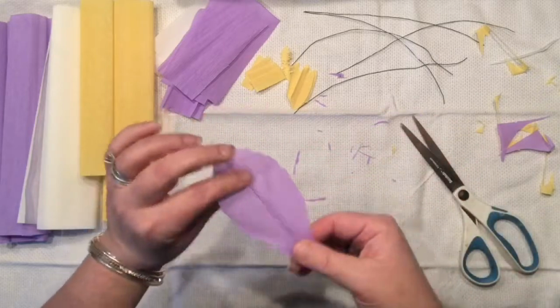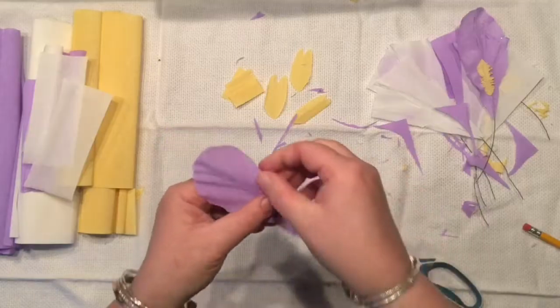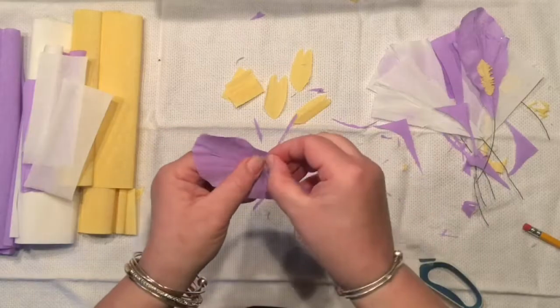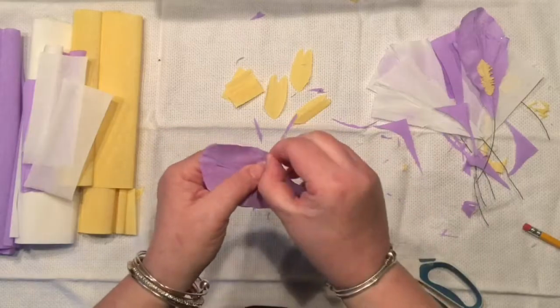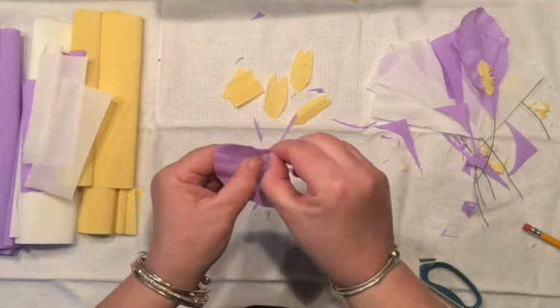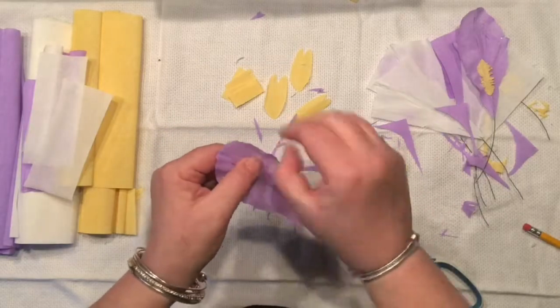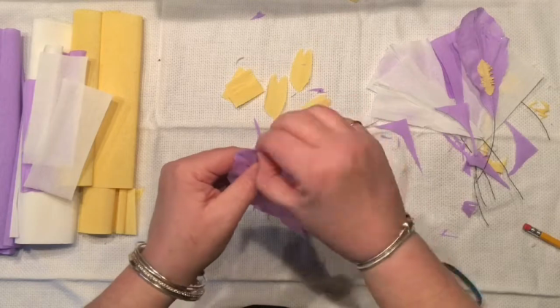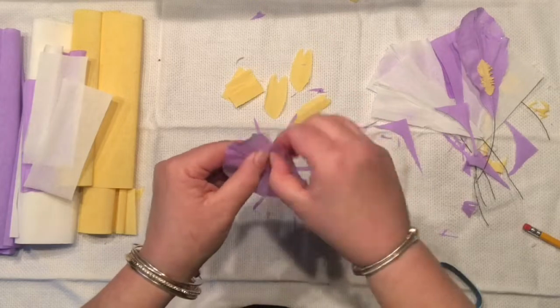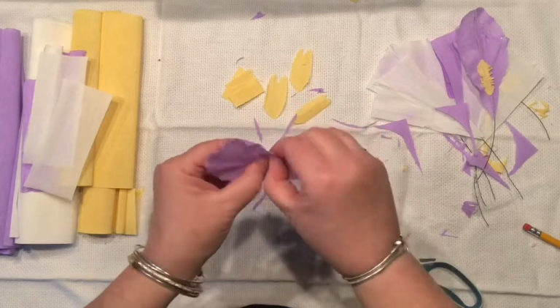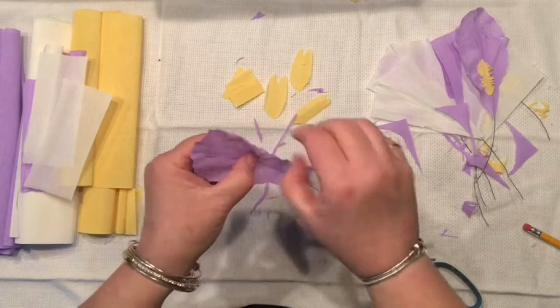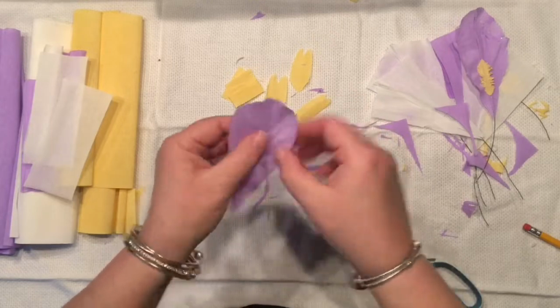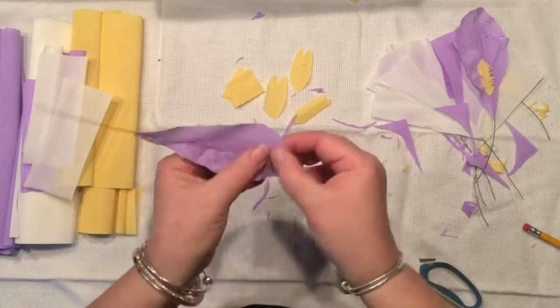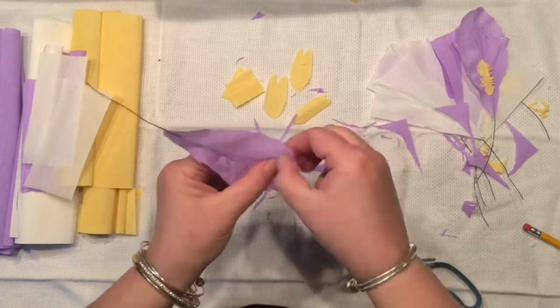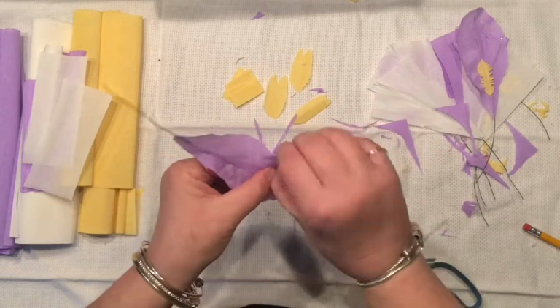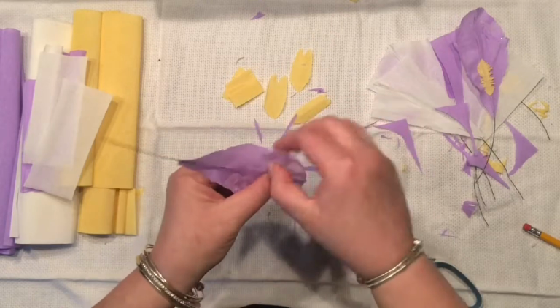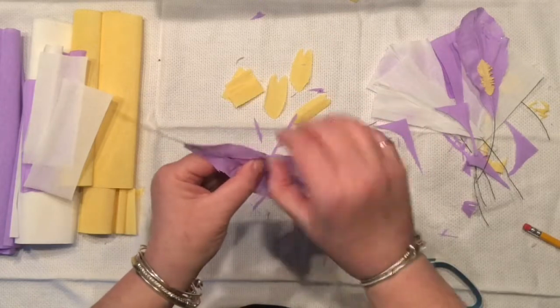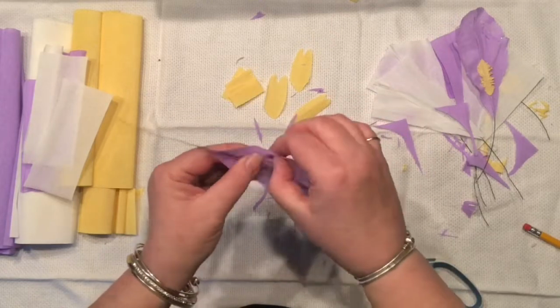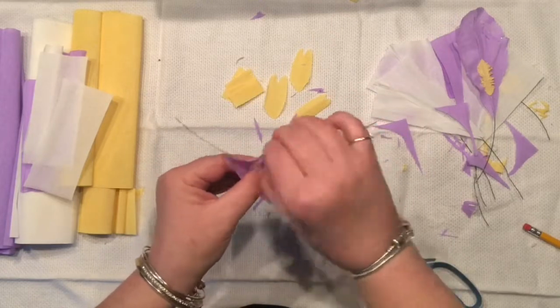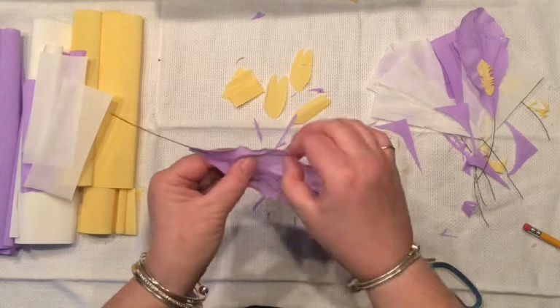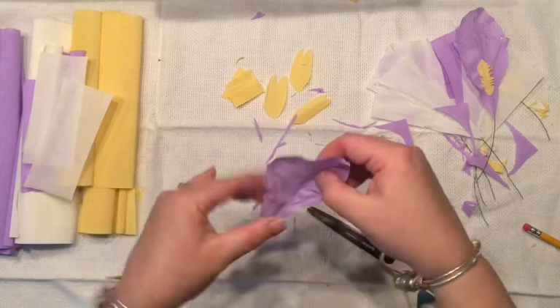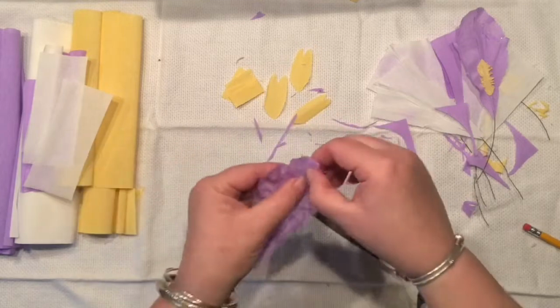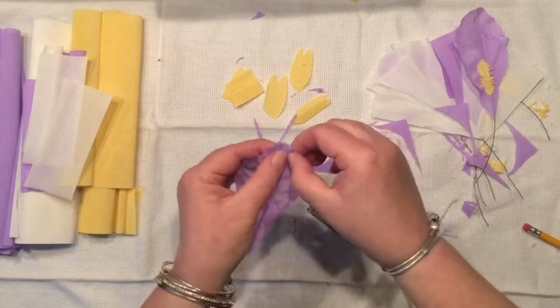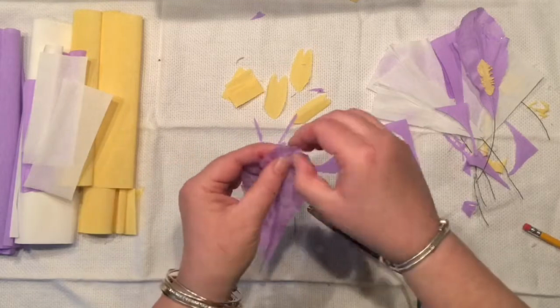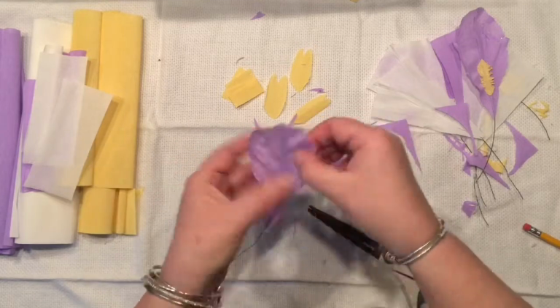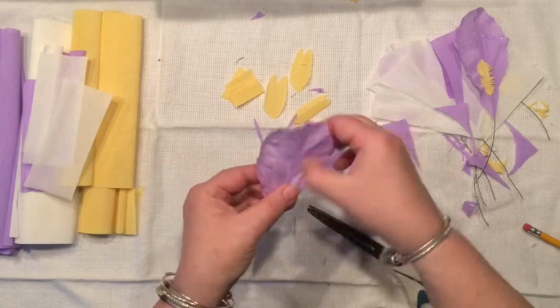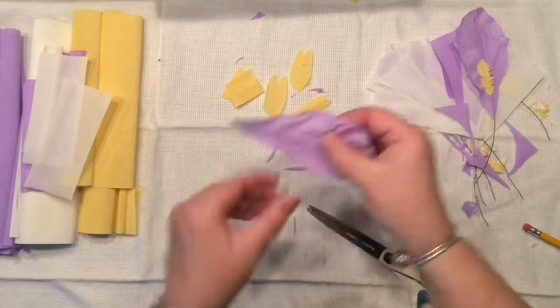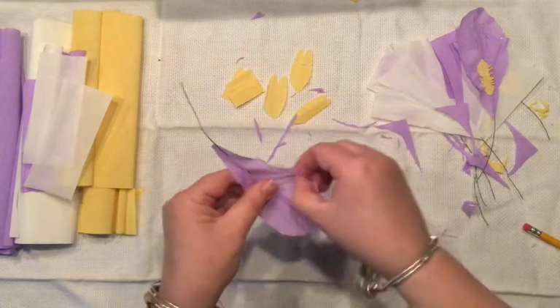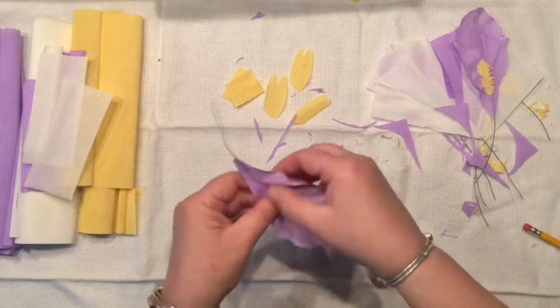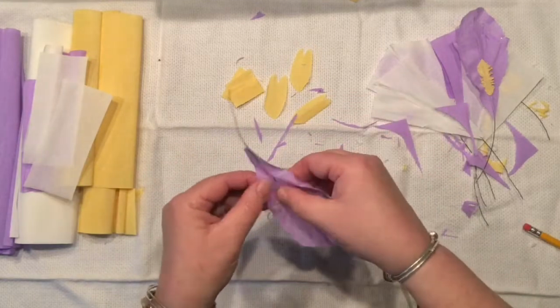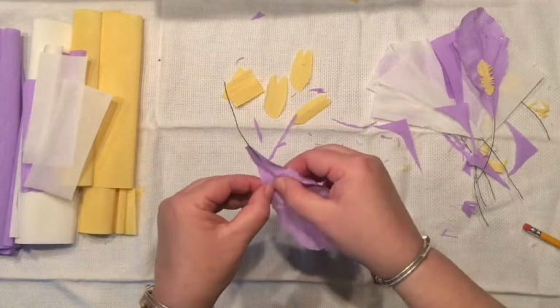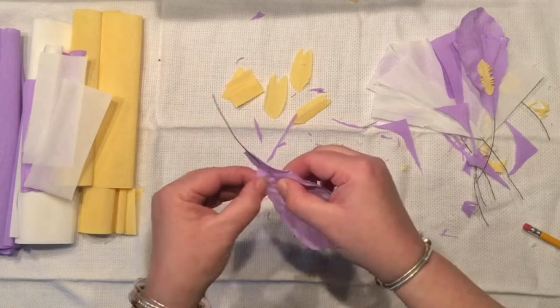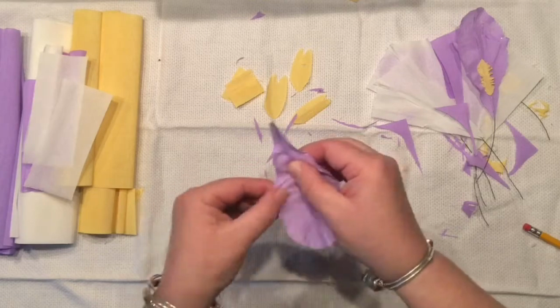I think we are done with all of them, so now it's time to form them. As you can see, I am stretching slightly right at the edges of my crepe paper, but just be careful because you do not want to break those.